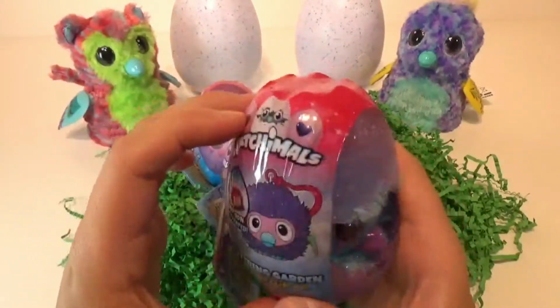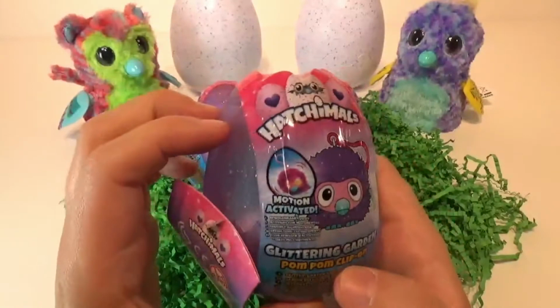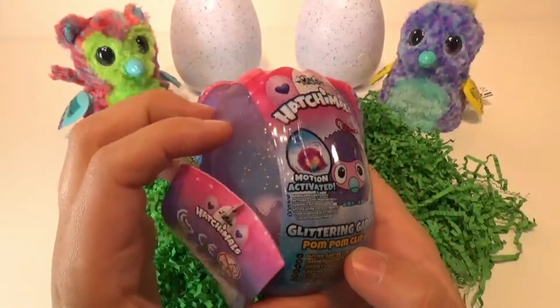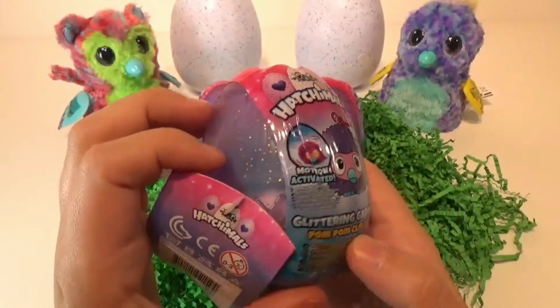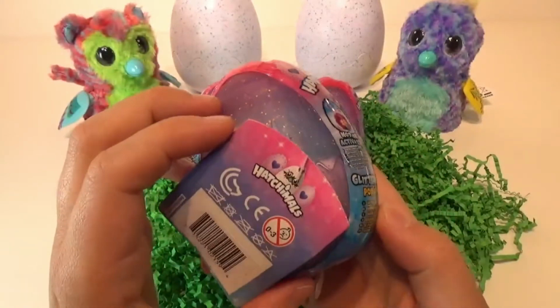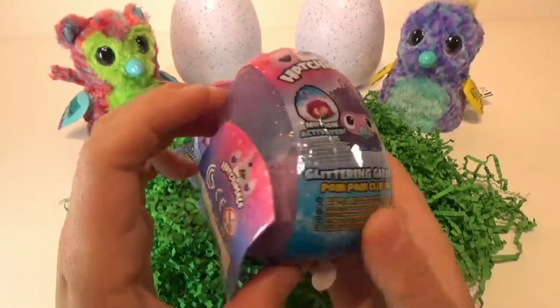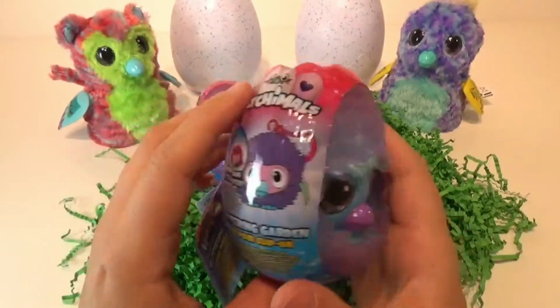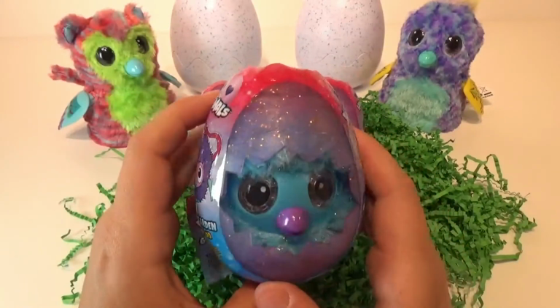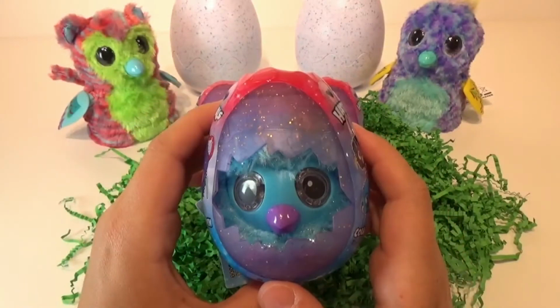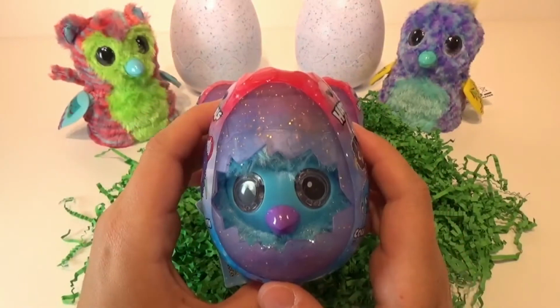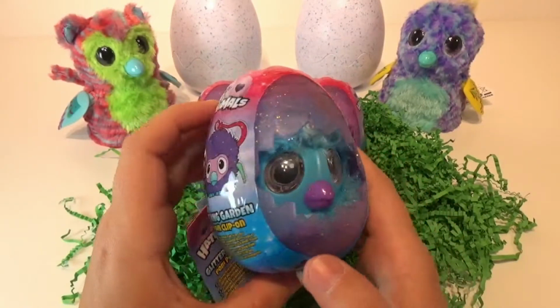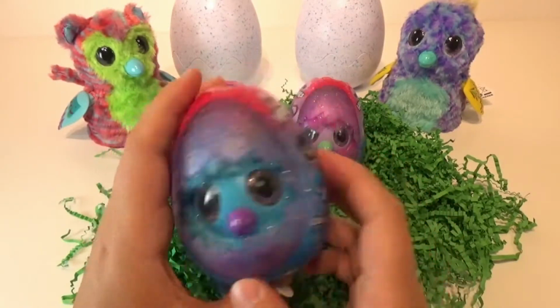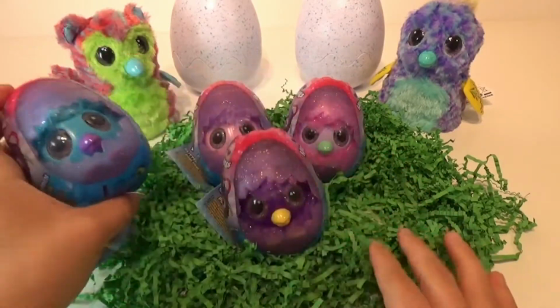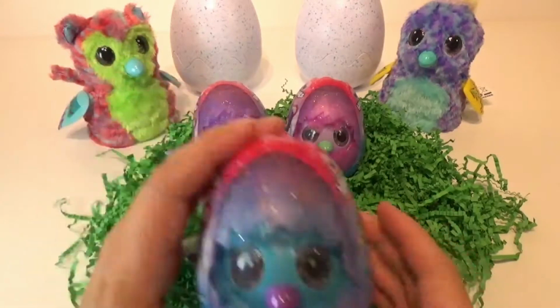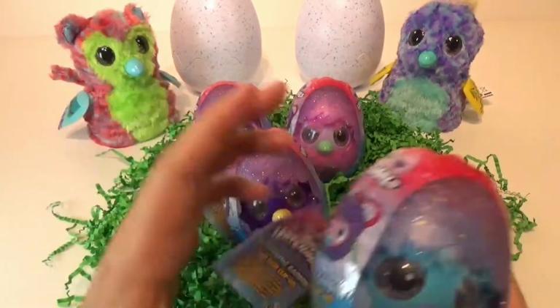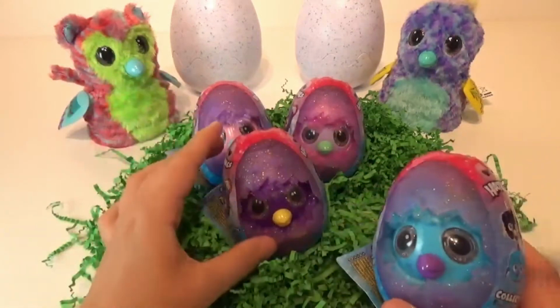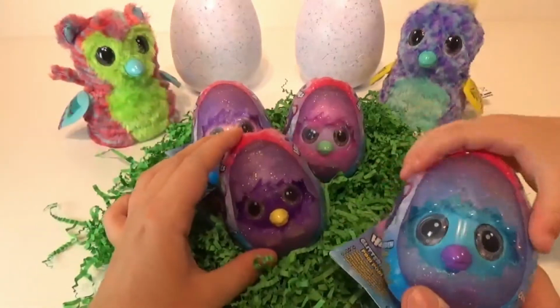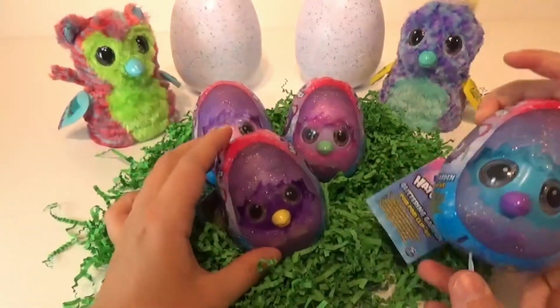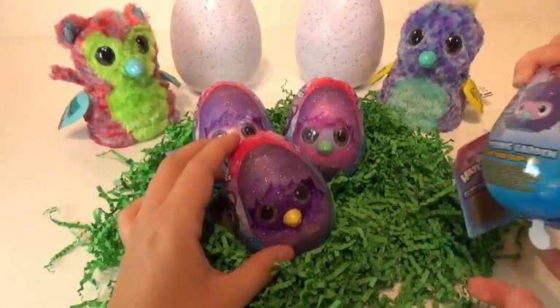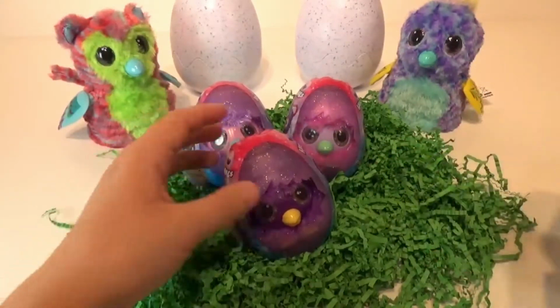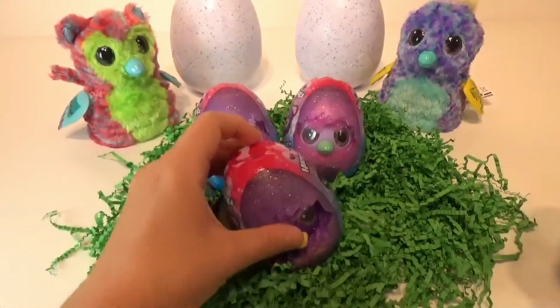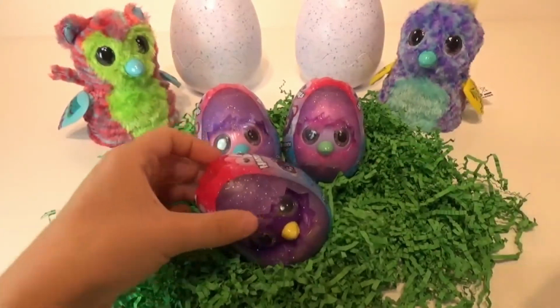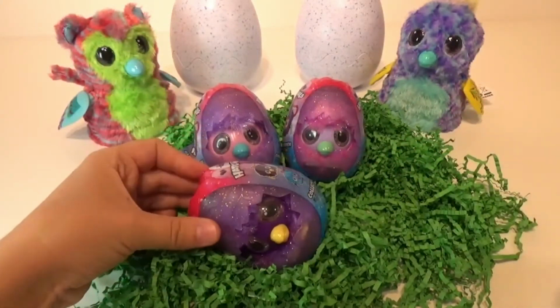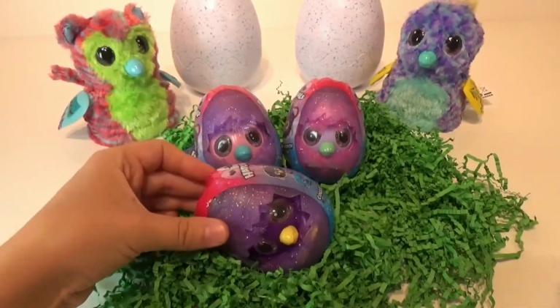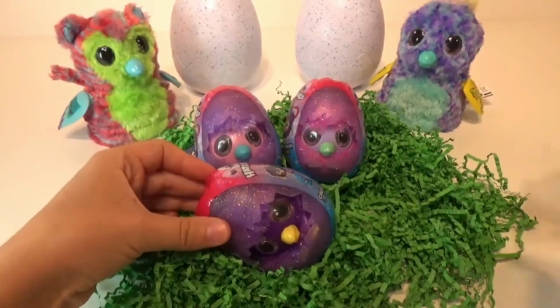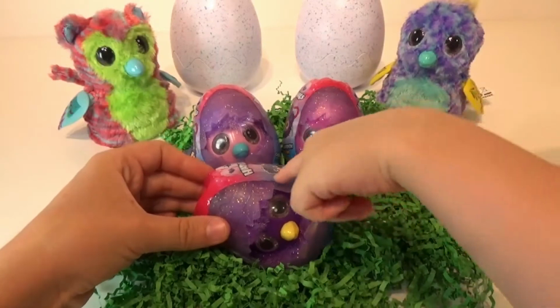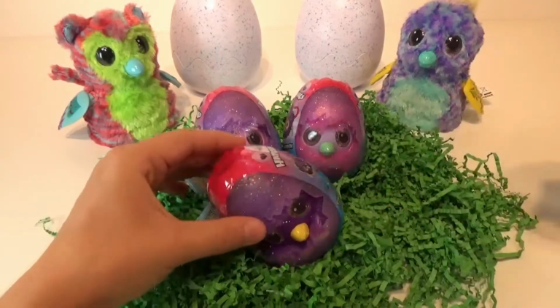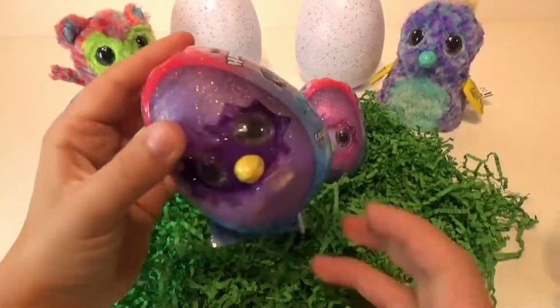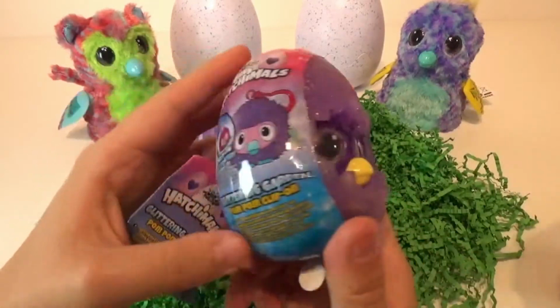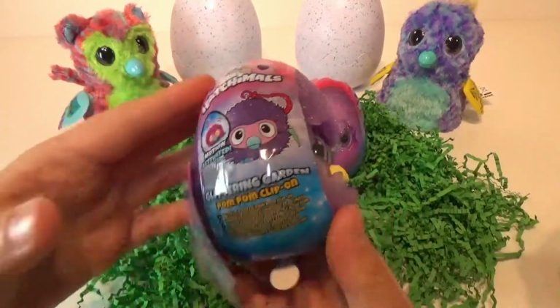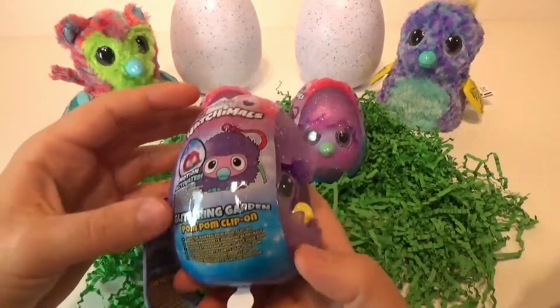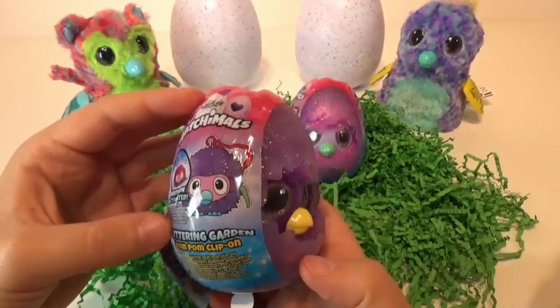Let's see how super cute these are. Are you ready? Which one do you want to open first, honey? The blue one? Okay, which one should I open? Which one do you want me to open? Purple? Alright, so let's see.